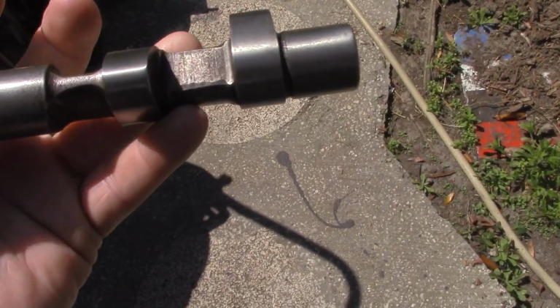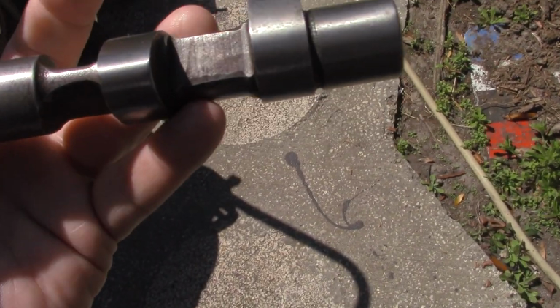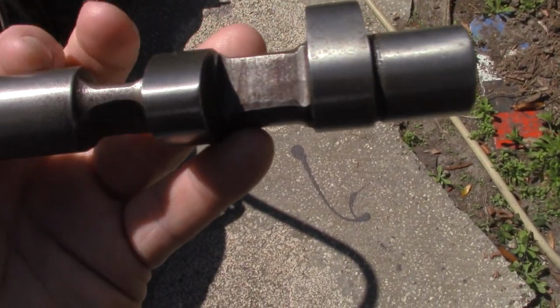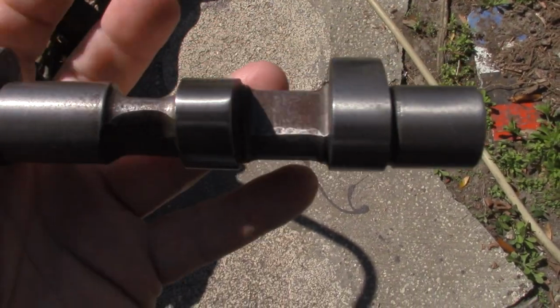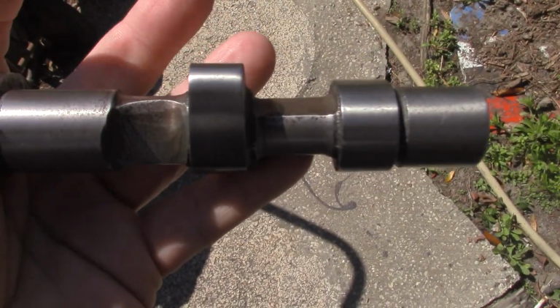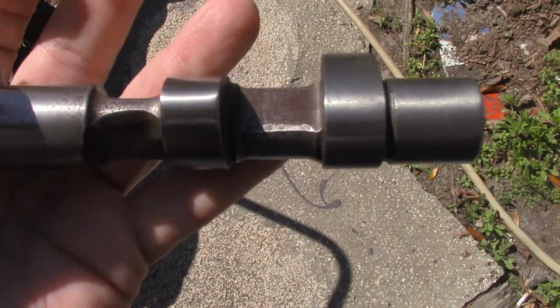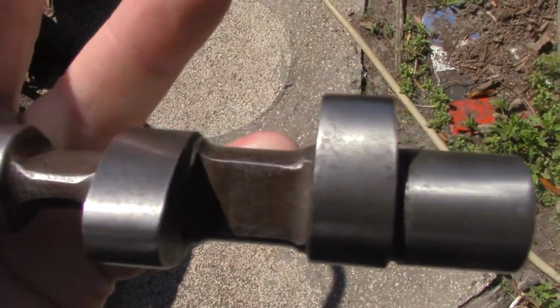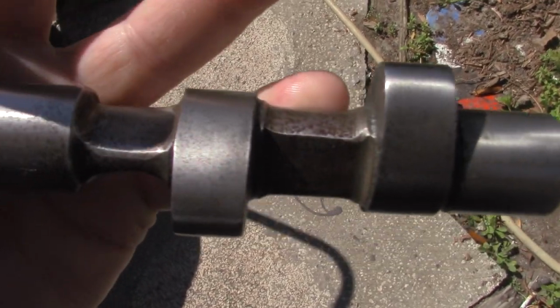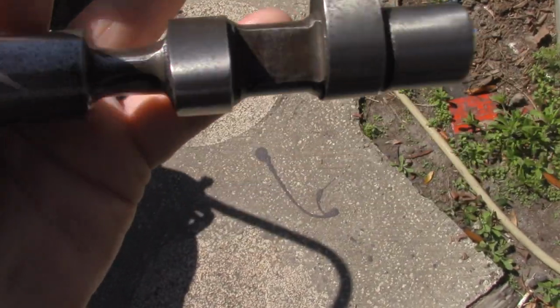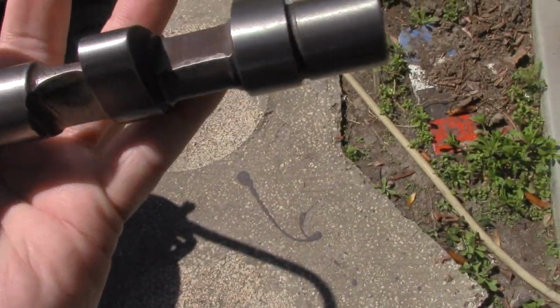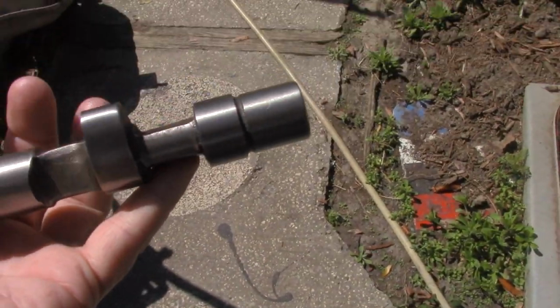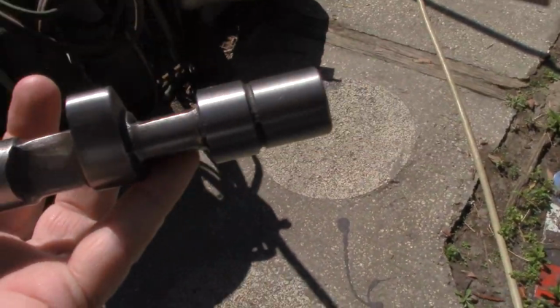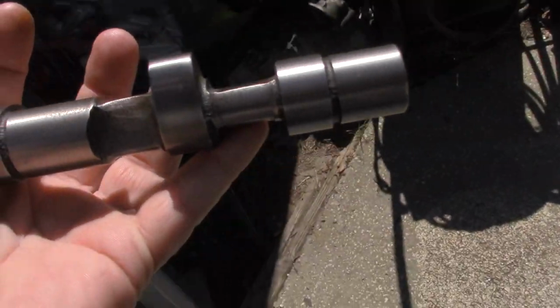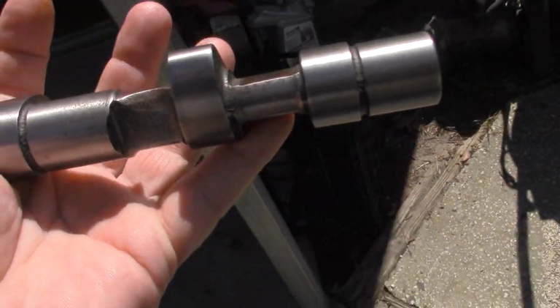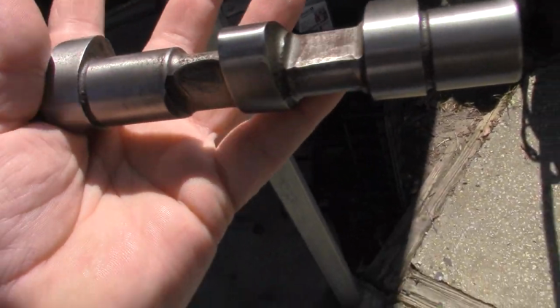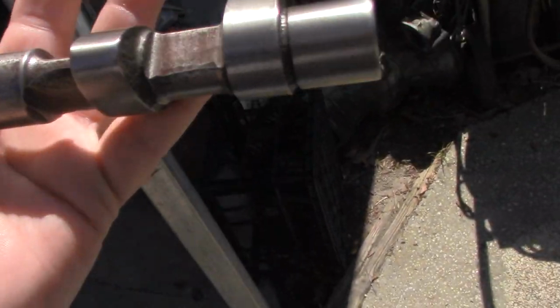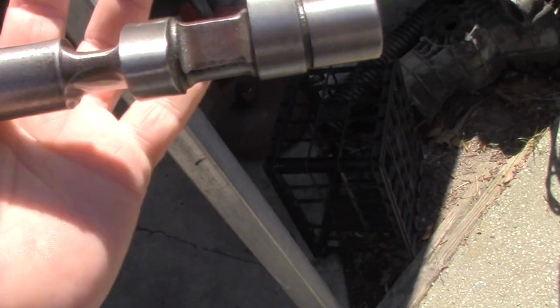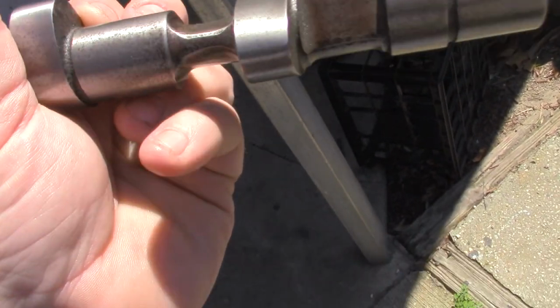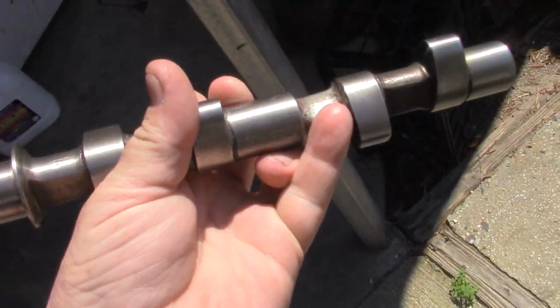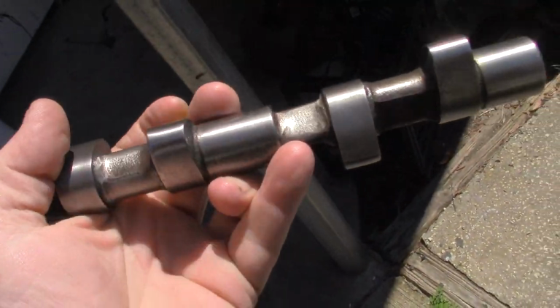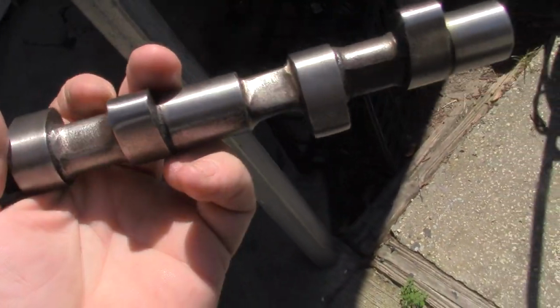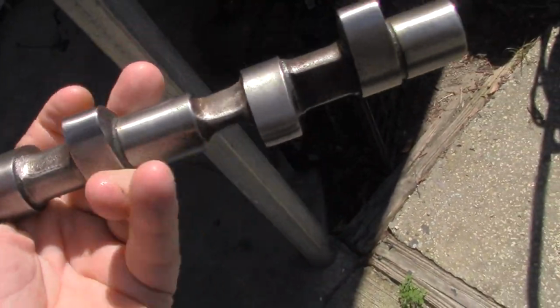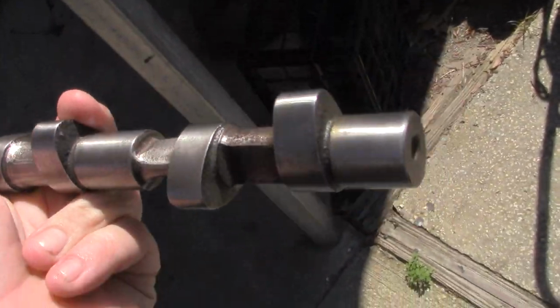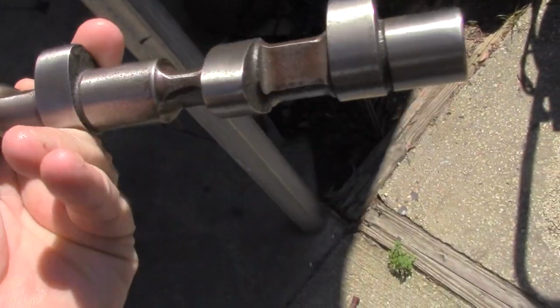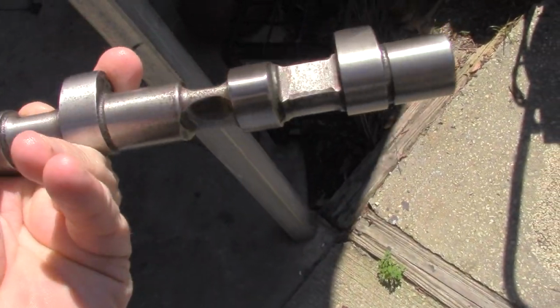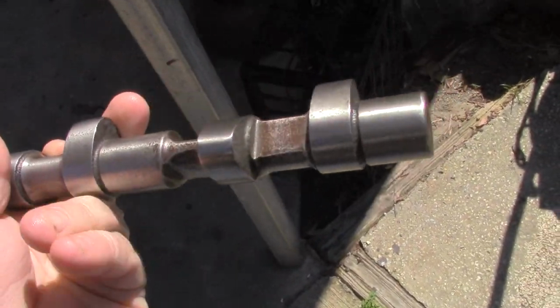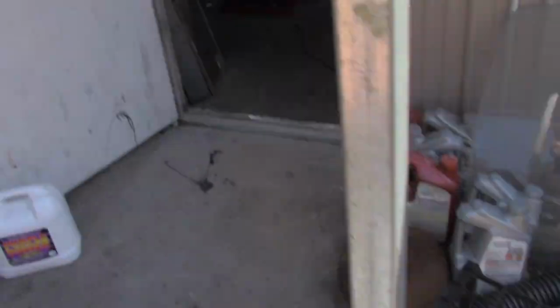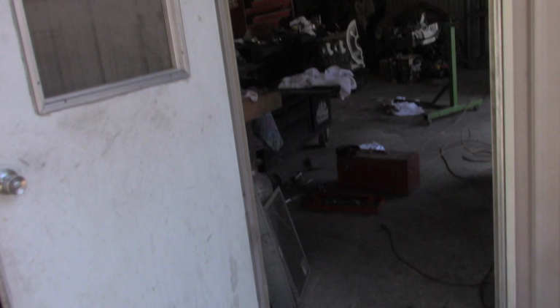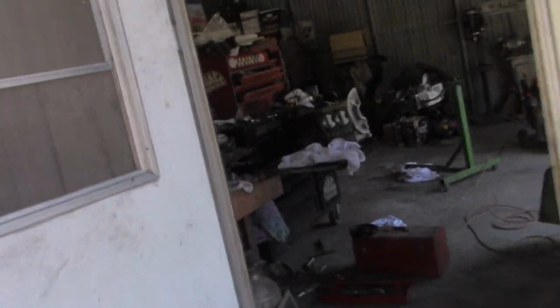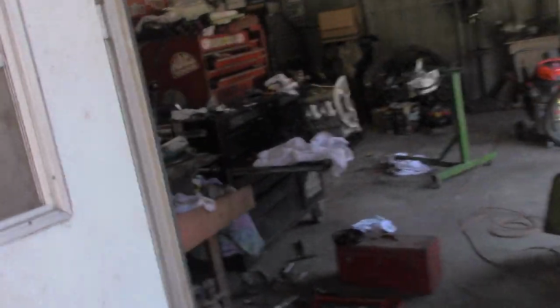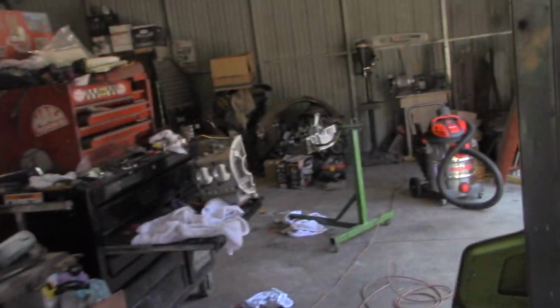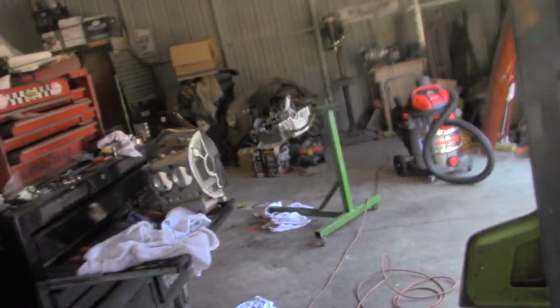You still have to clearance these to get the 3.8 rod bolt through there. This is clearanced for a set of jet rods, which resemble the Volkswagen rod — it's a beefier rod, probably closer to what a Potter looks like.